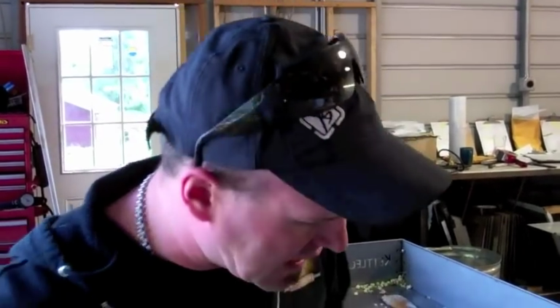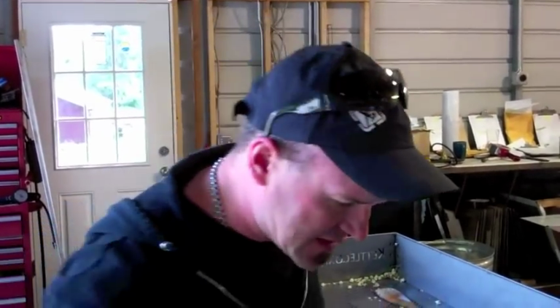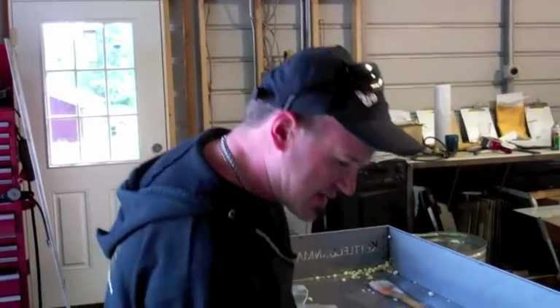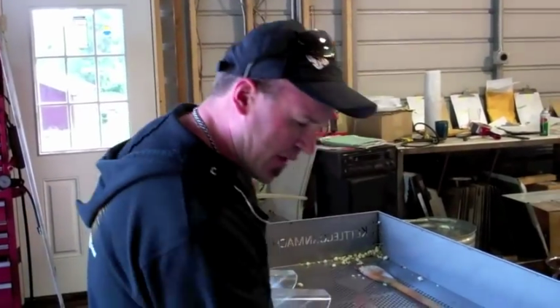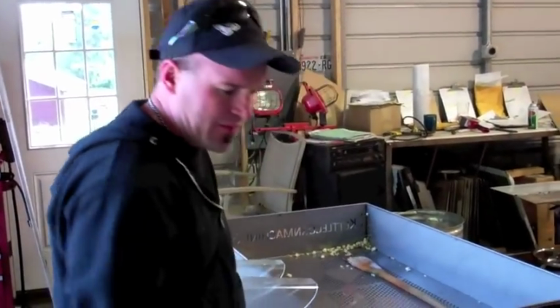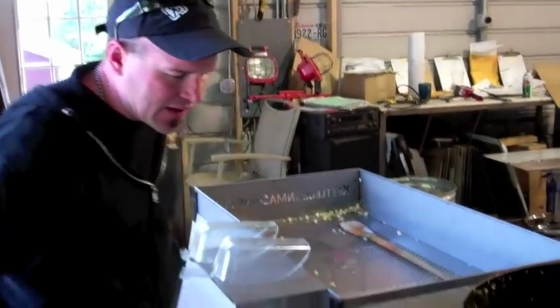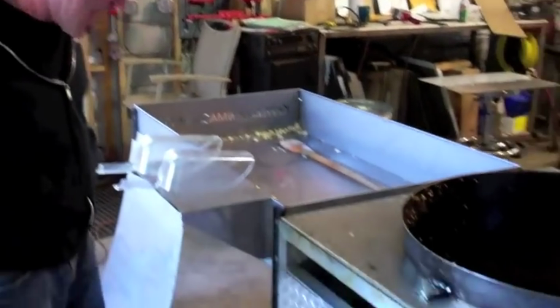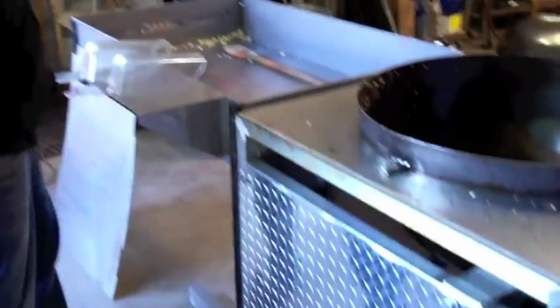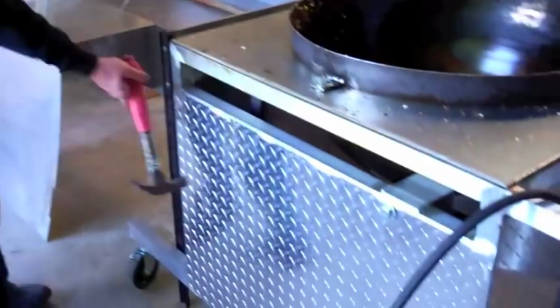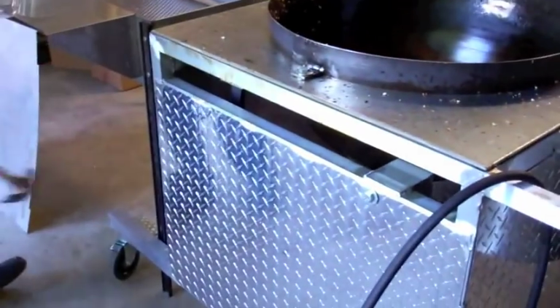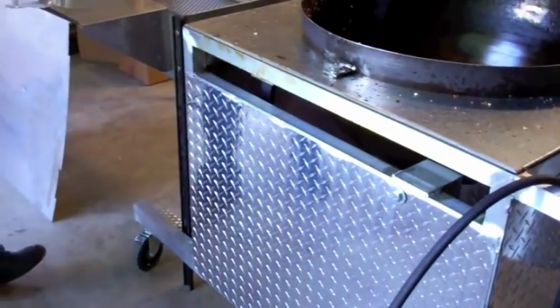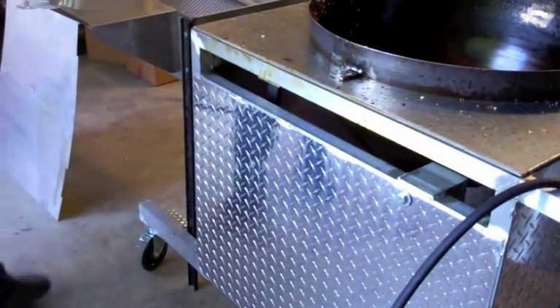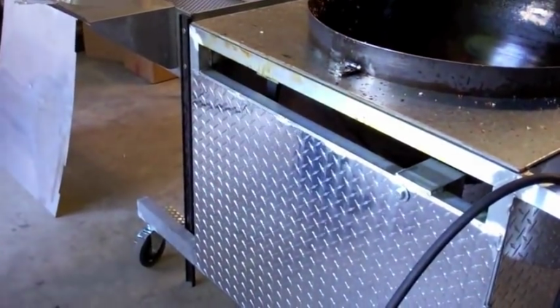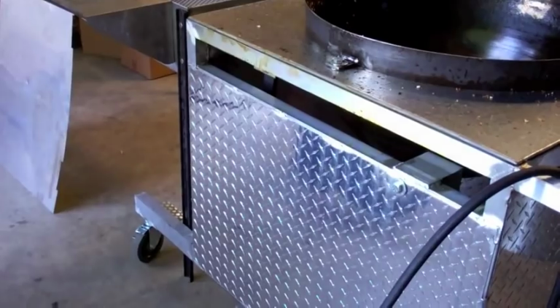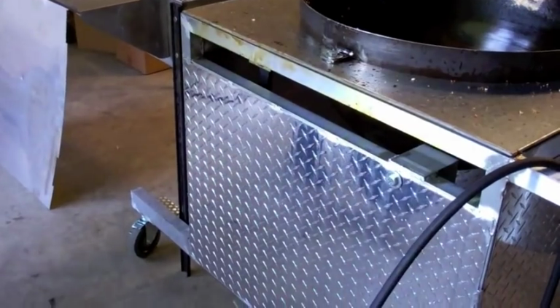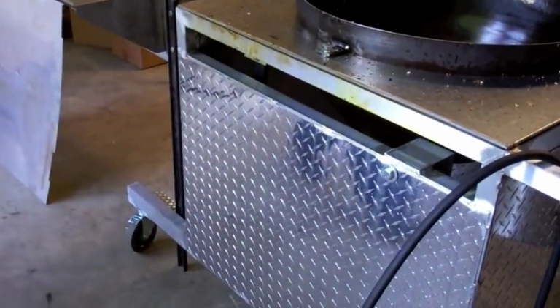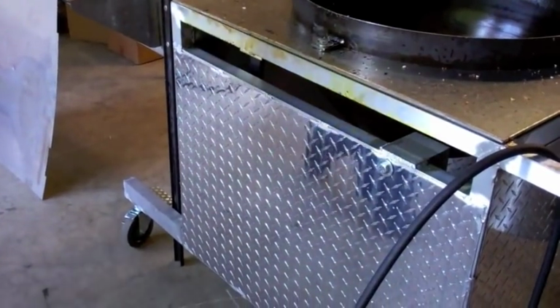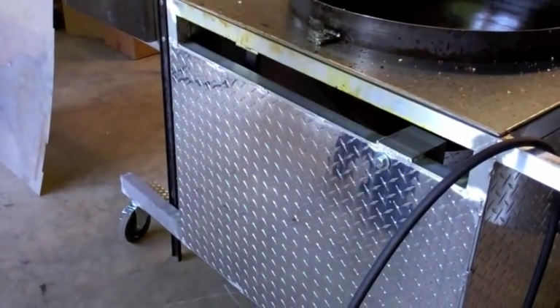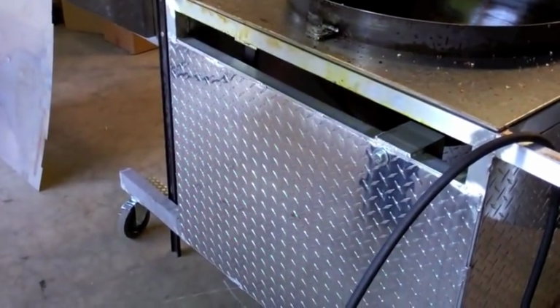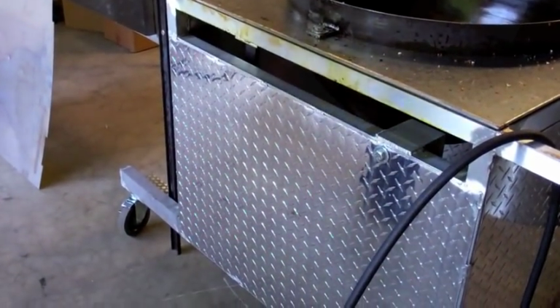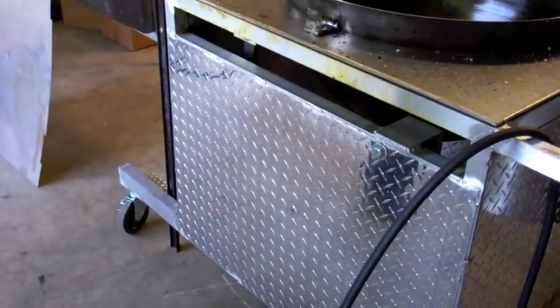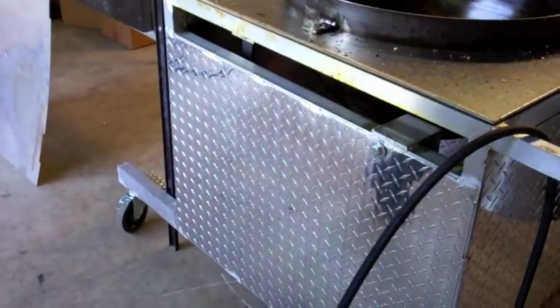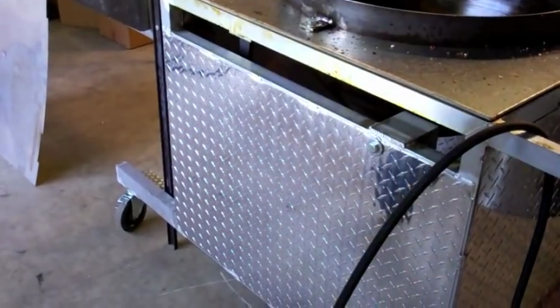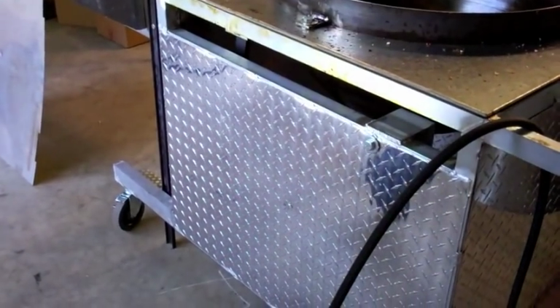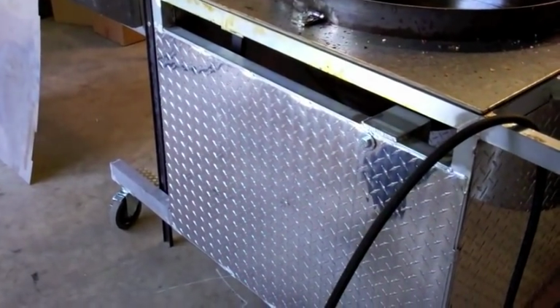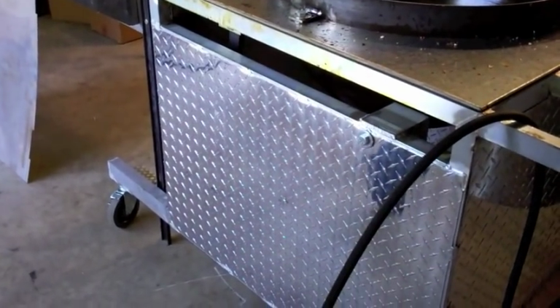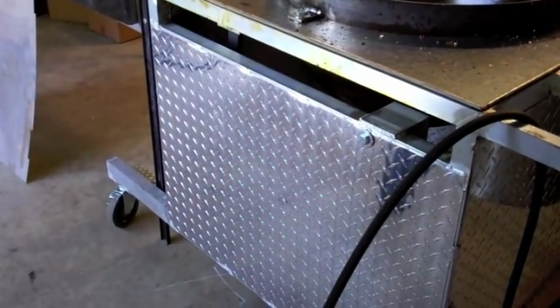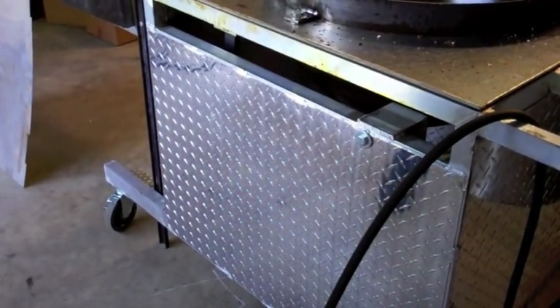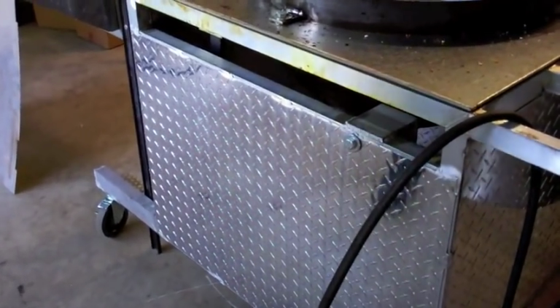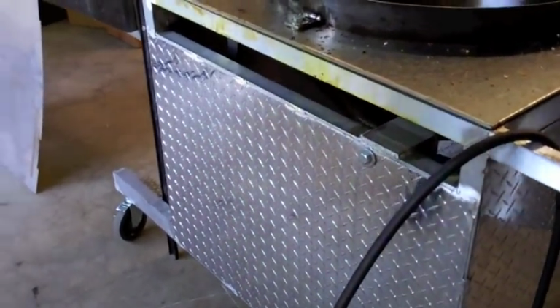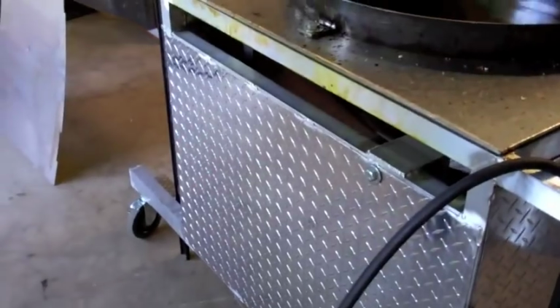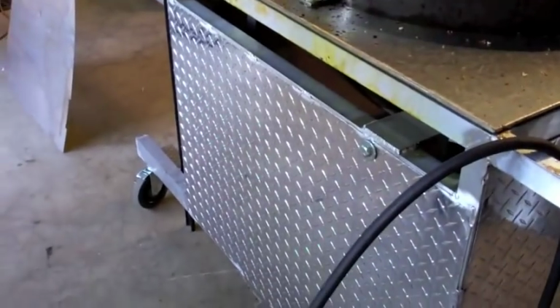It just doesn't work — this stuff is this thin. Look at that. This stuff will take a beating after beating after beating and it'll still look good.